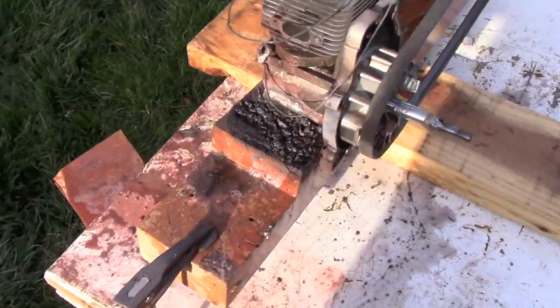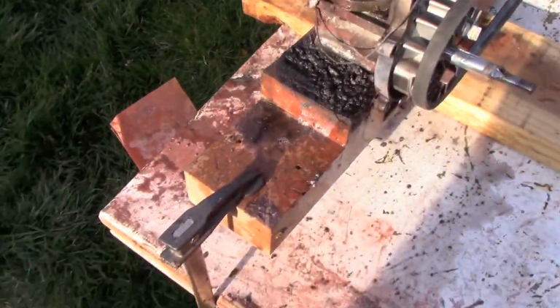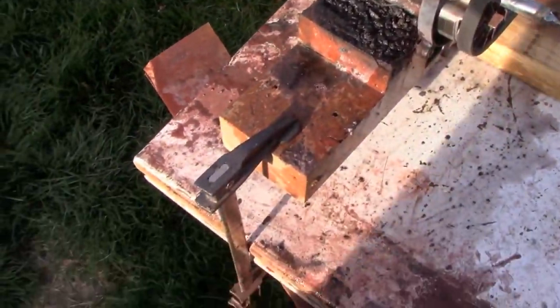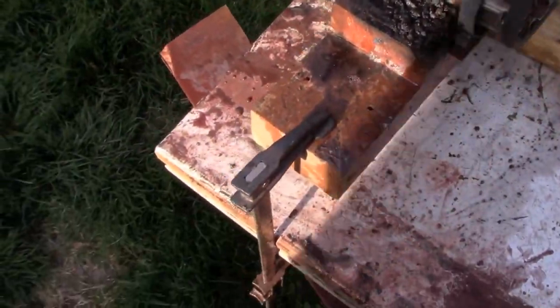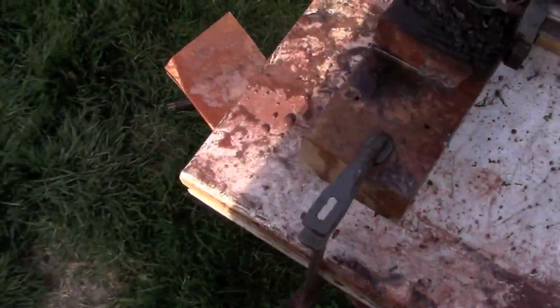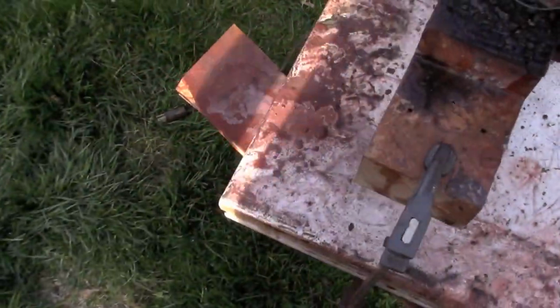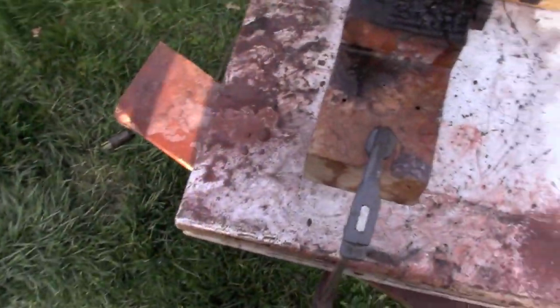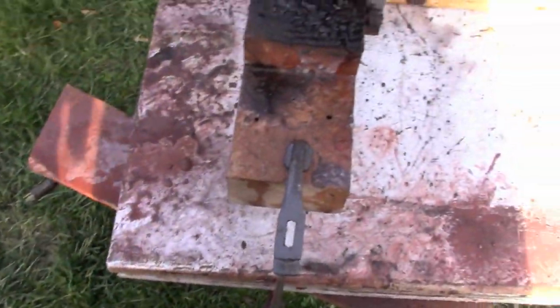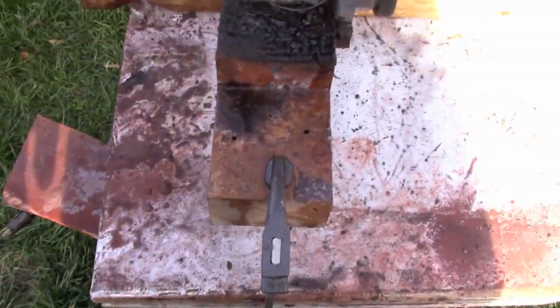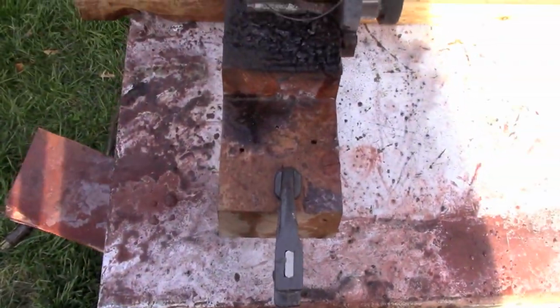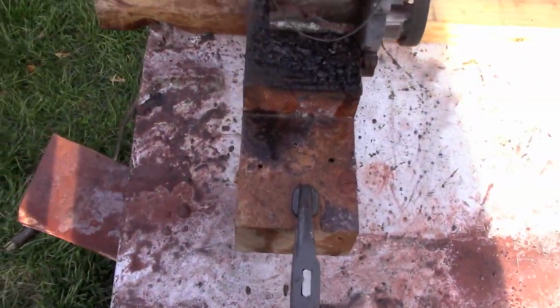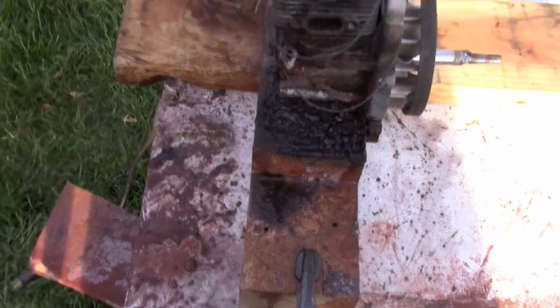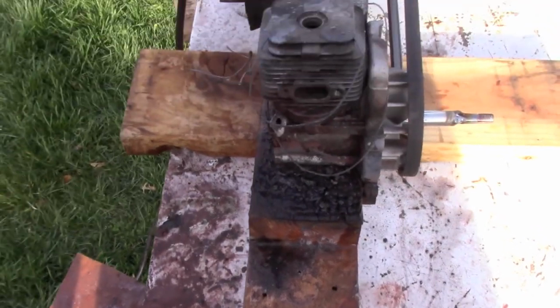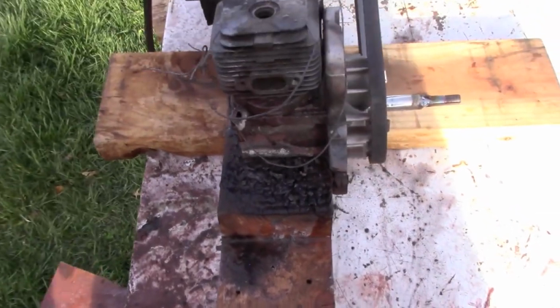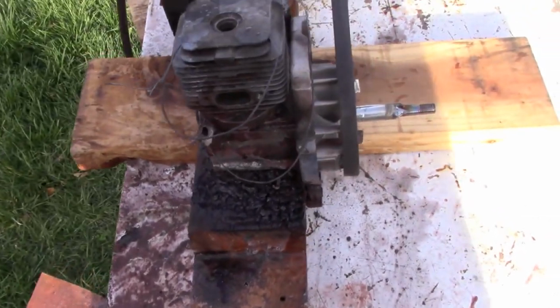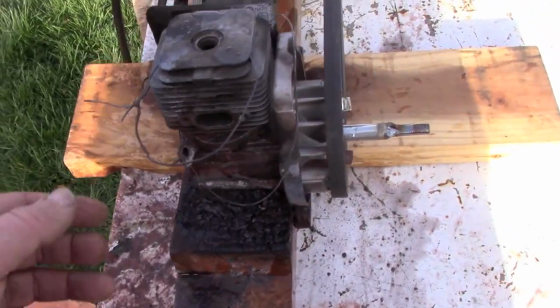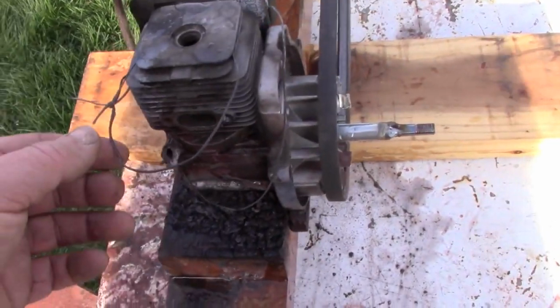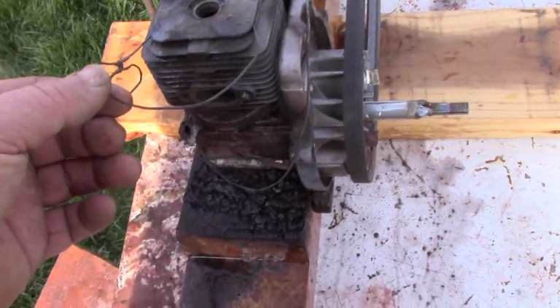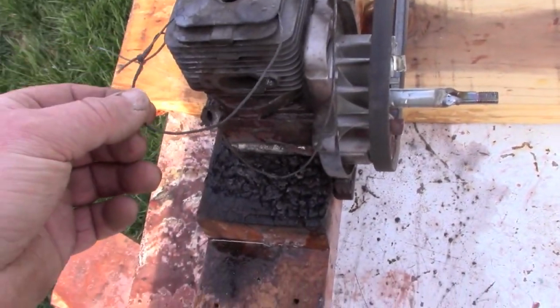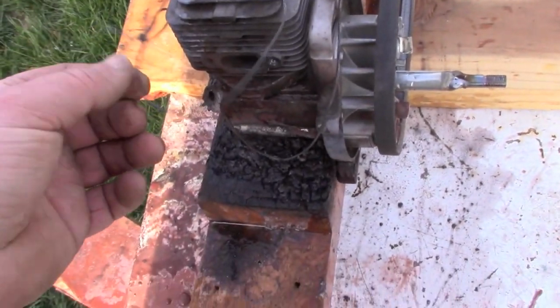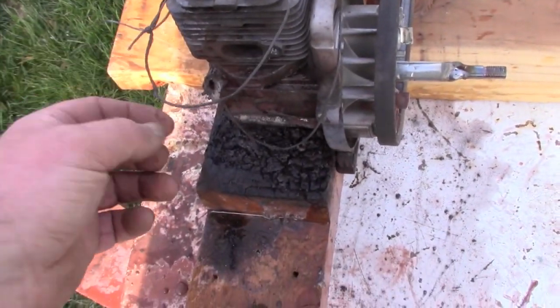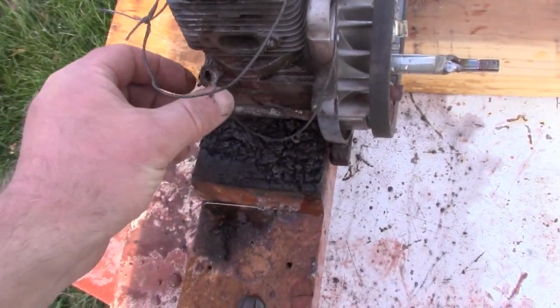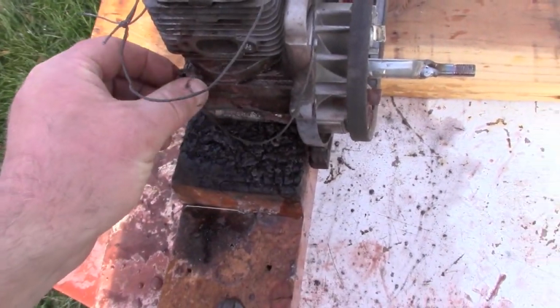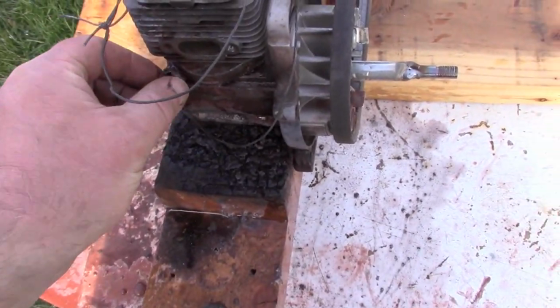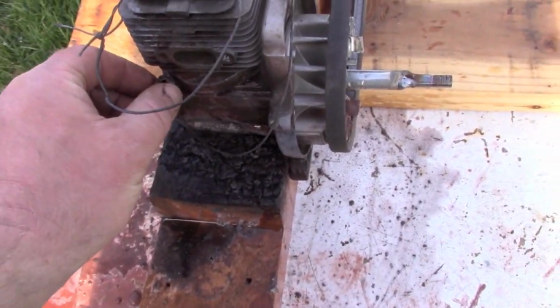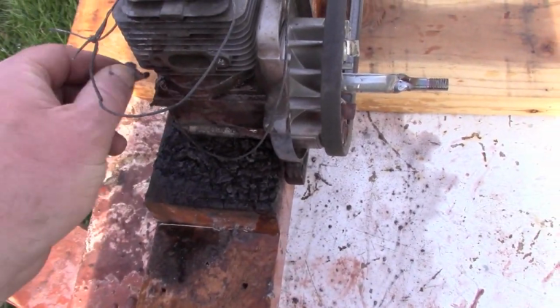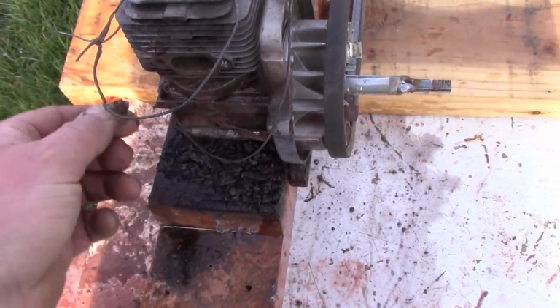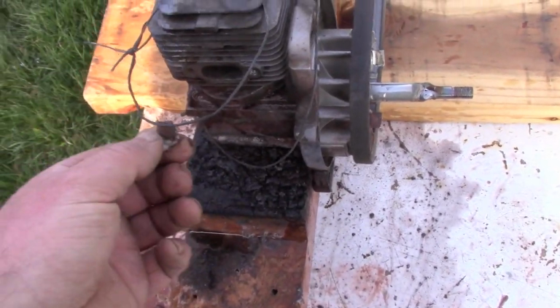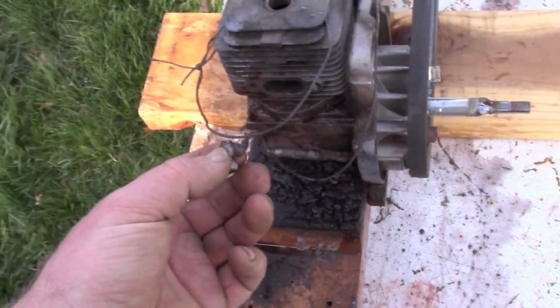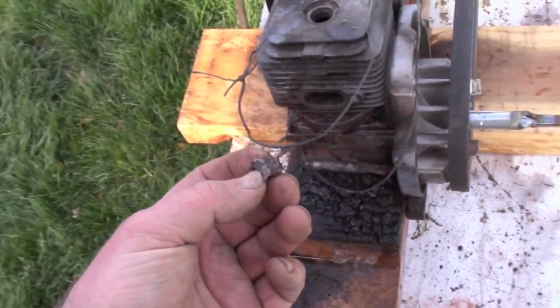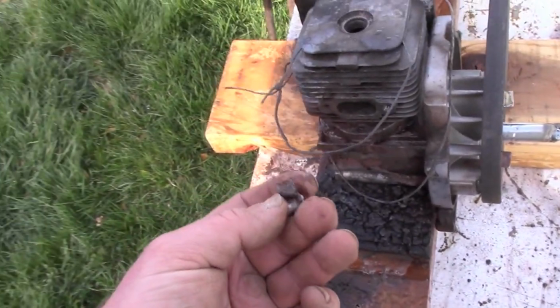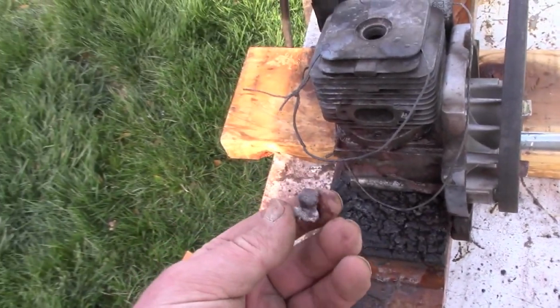Most of the thermite, I think, spilled out — well, not most of it. A little bit of it spilled out. I didn't get as much sucked in as I was hoping for.